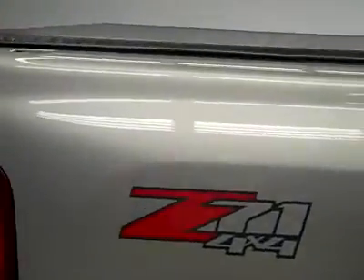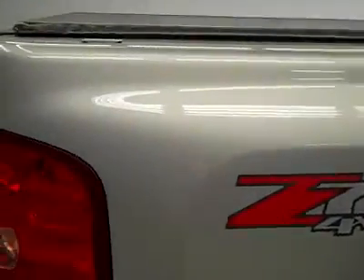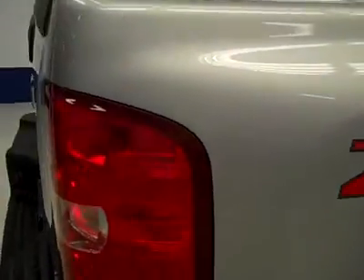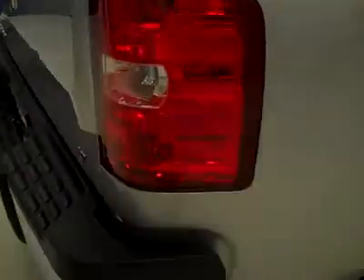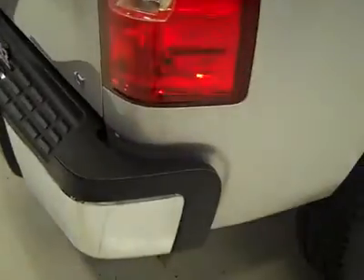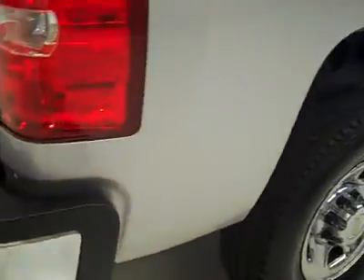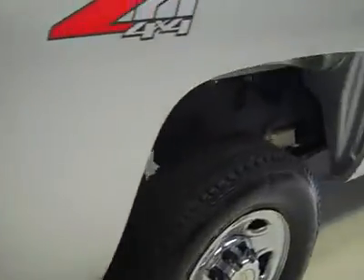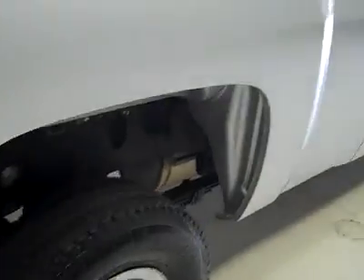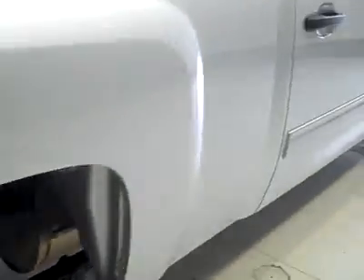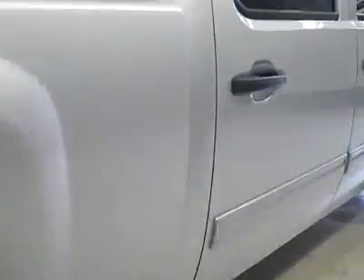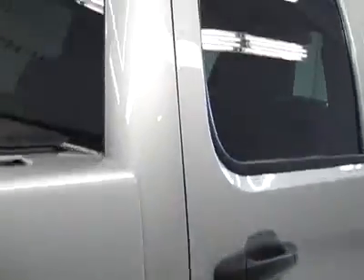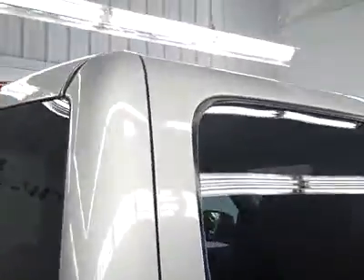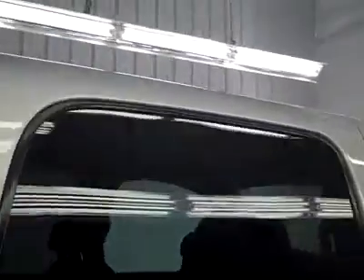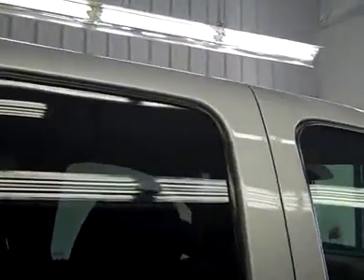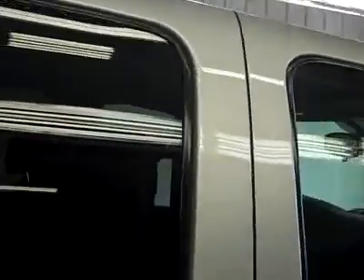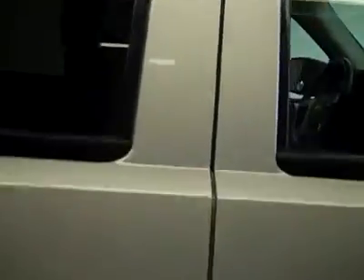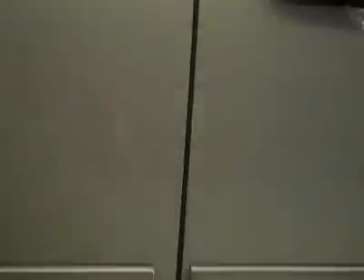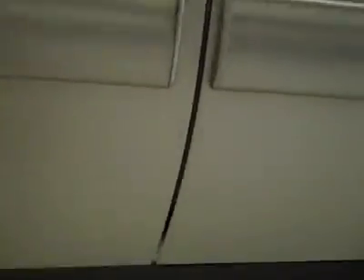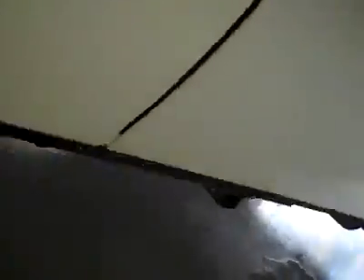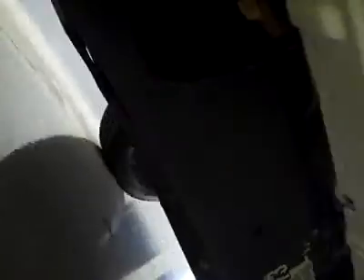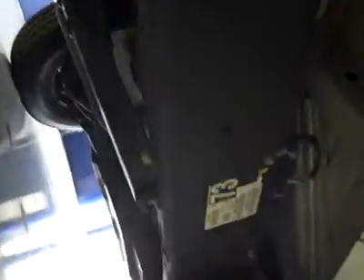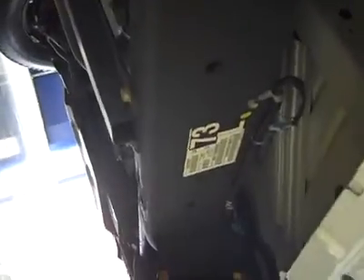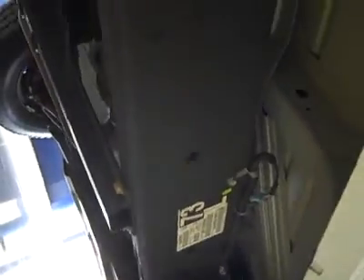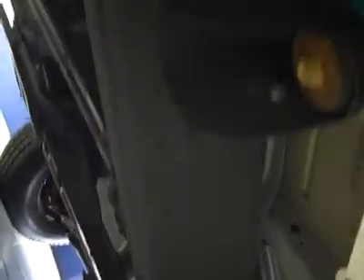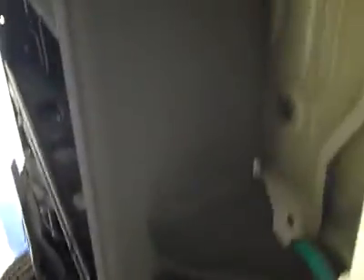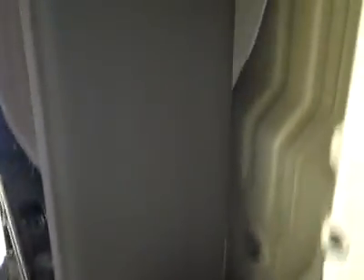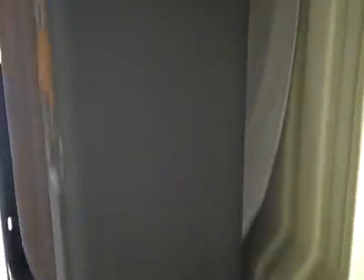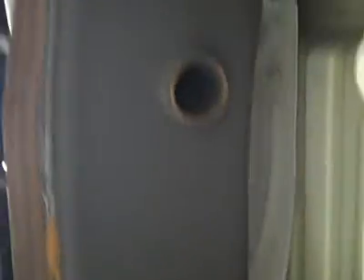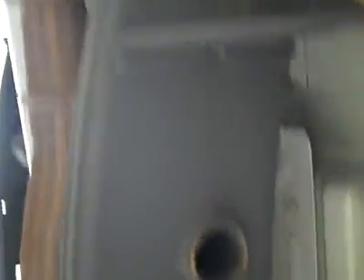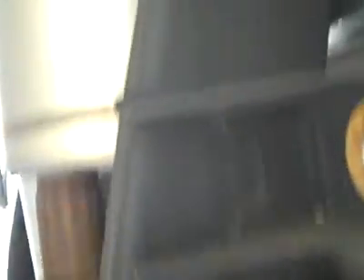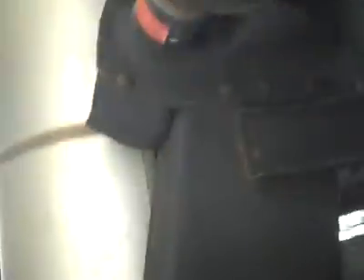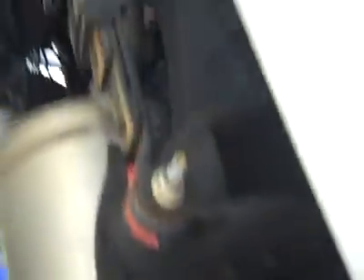That's why we make these videos — these are used trucks, and we want to show you exactly what kind of condition they're in before you make your trip here, so there are no surprises when you get here. Paint looks great and underneath is very clean. Not seeing any rust or corrosion peeking through the factory undercoating.